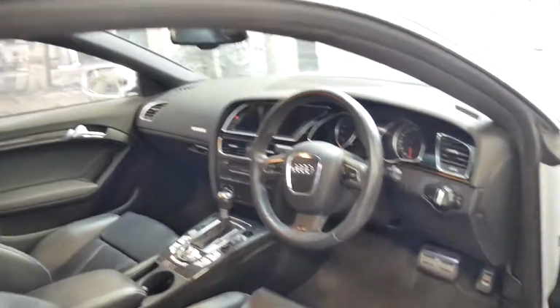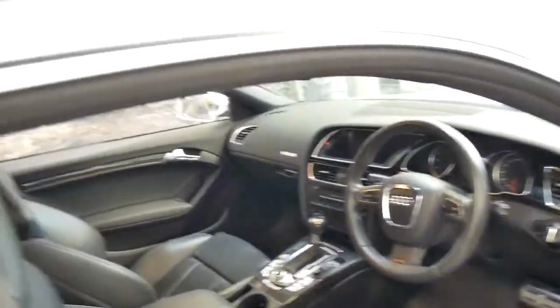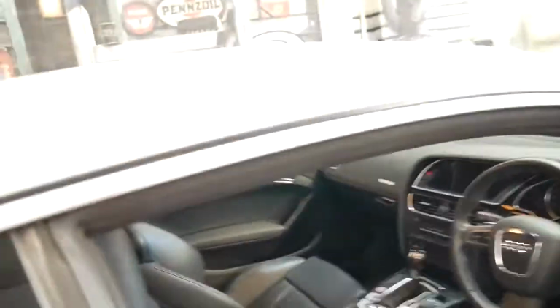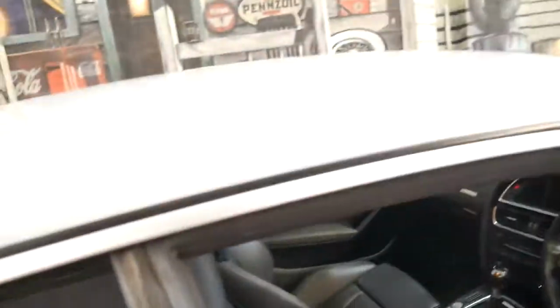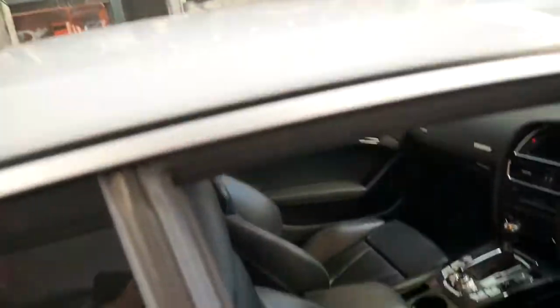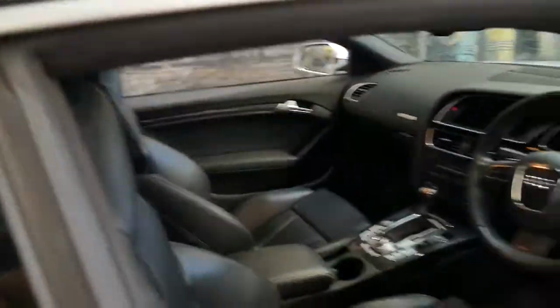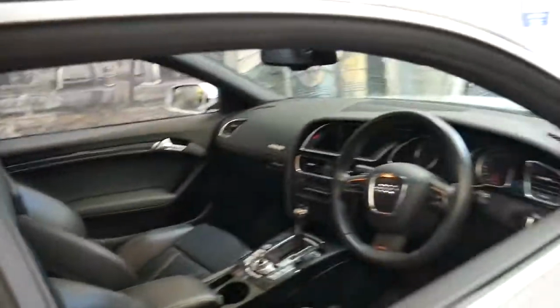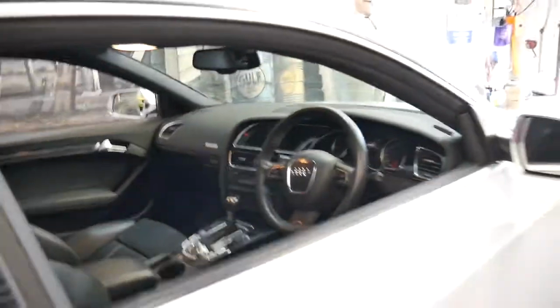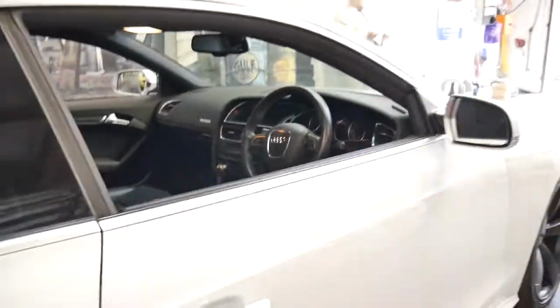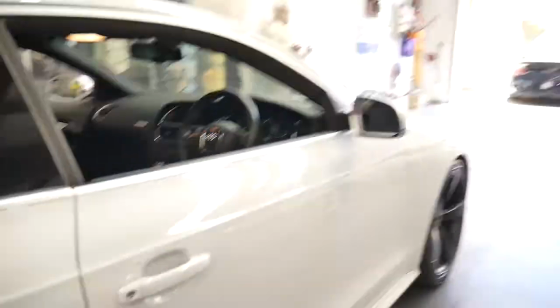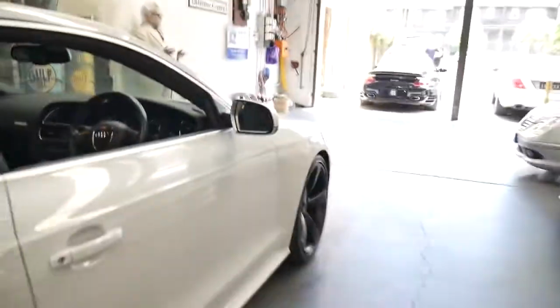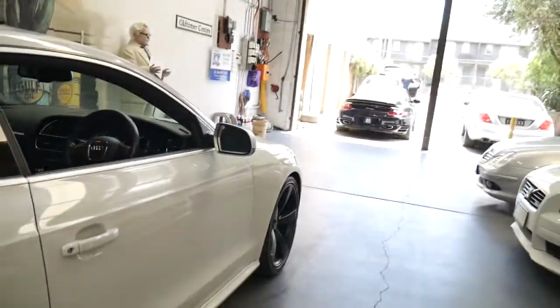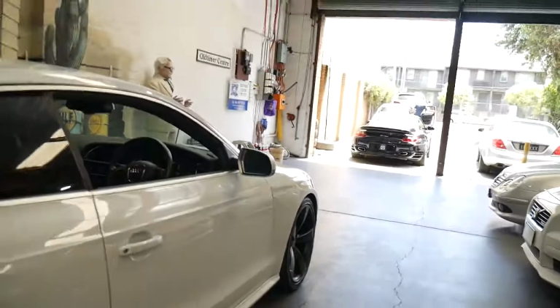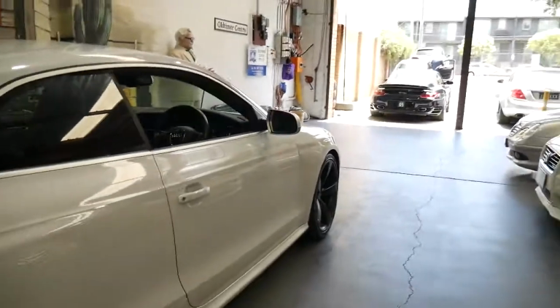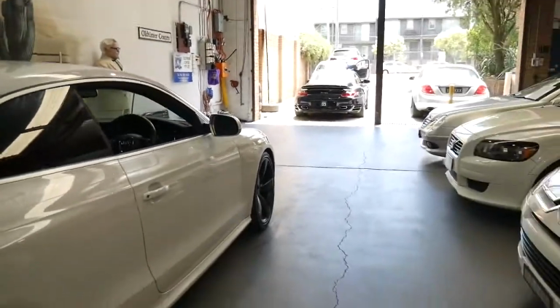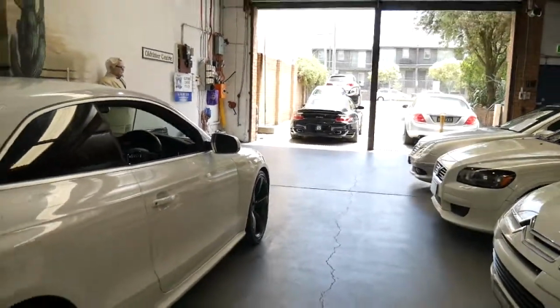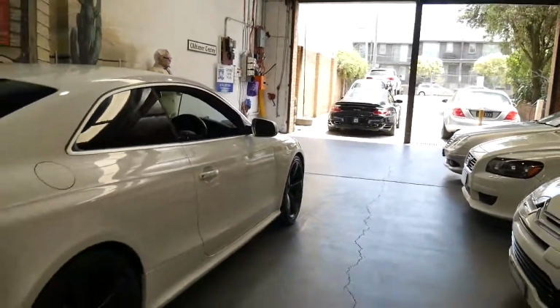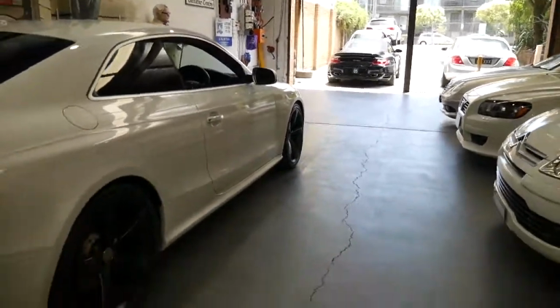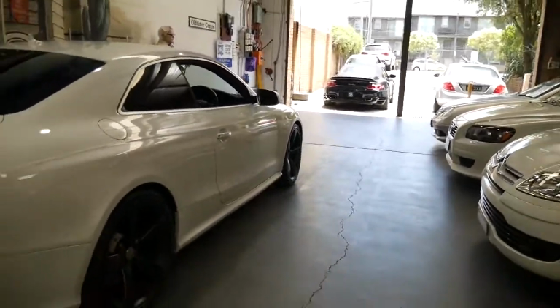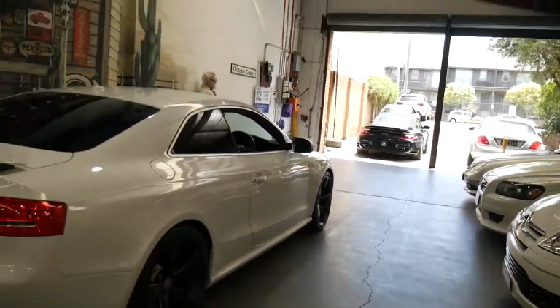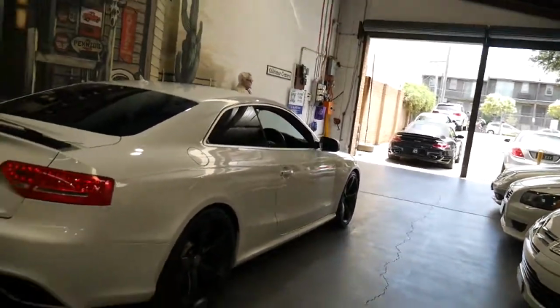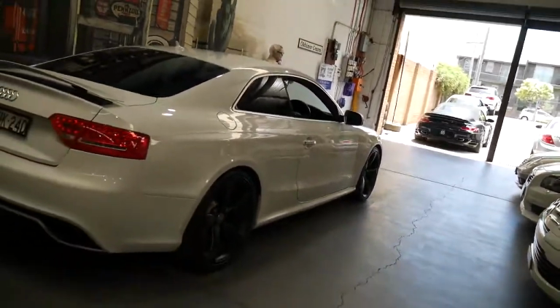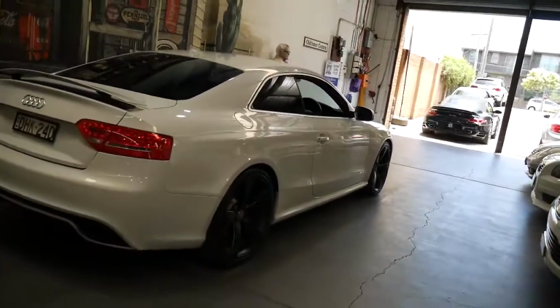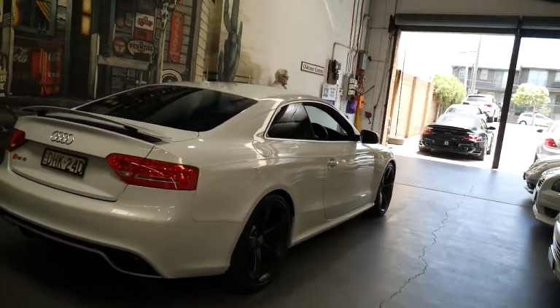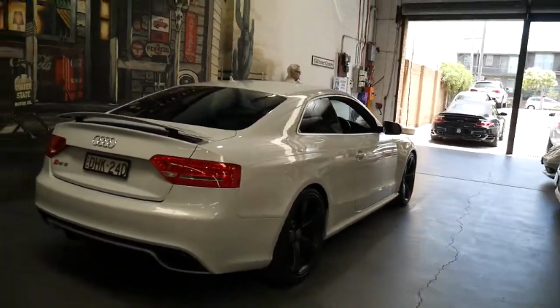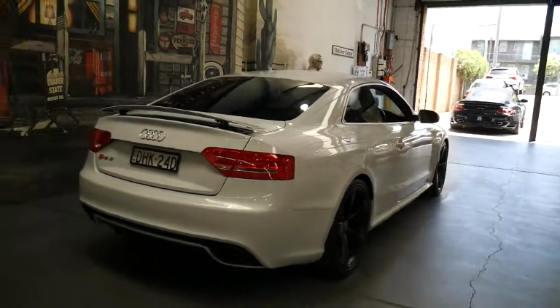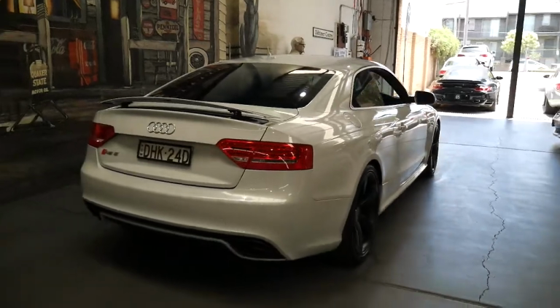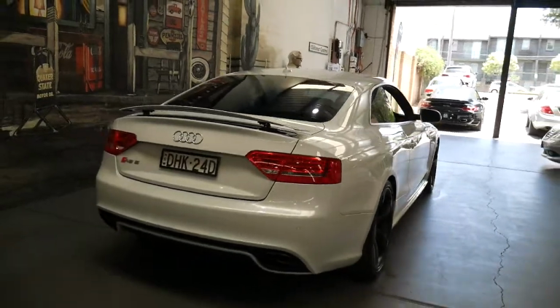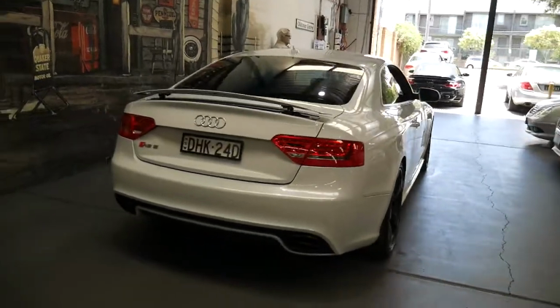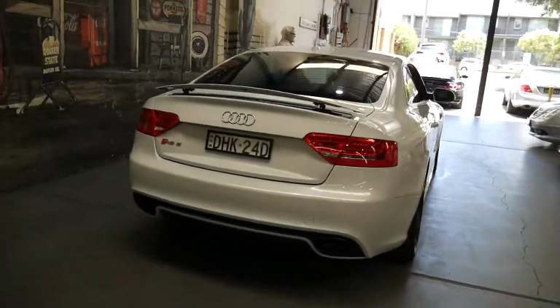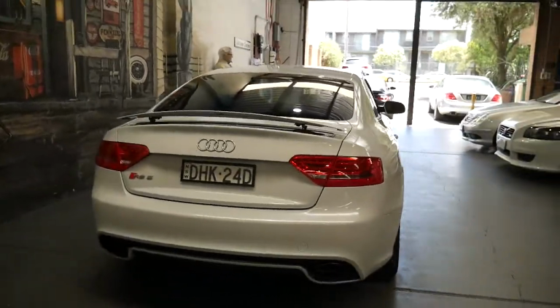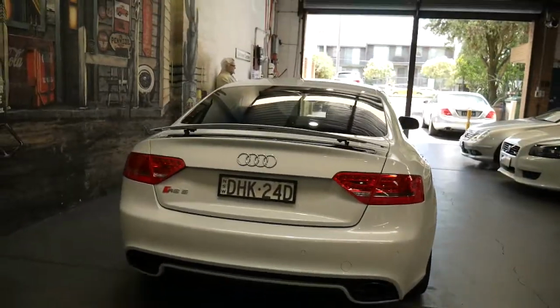It comes in this fantastic colour combination. Basically anything Audi with an RS in front of it is awesome — RS3, RS4, RS5, RS6, RS7, etc.